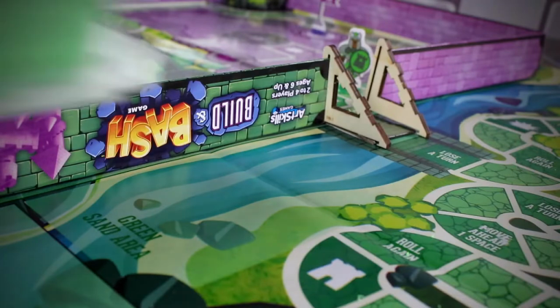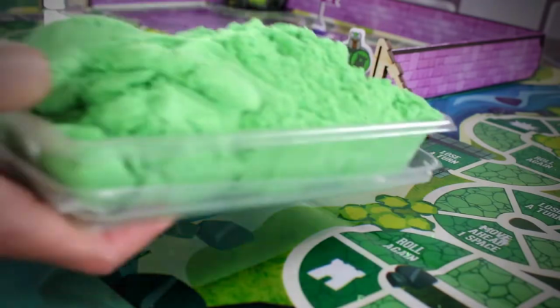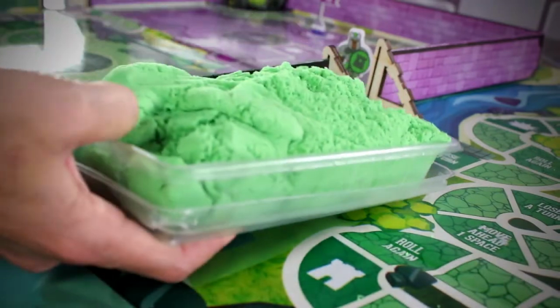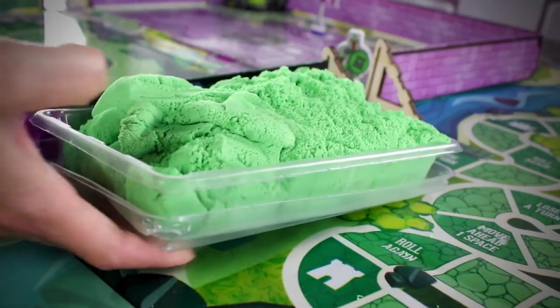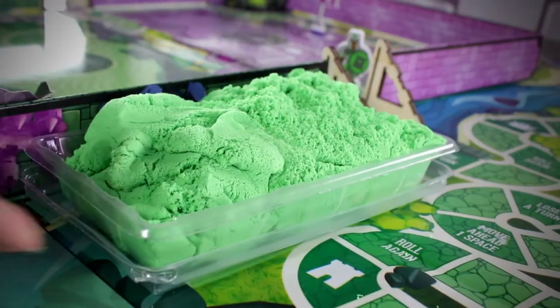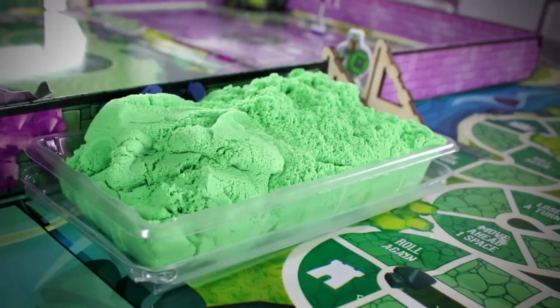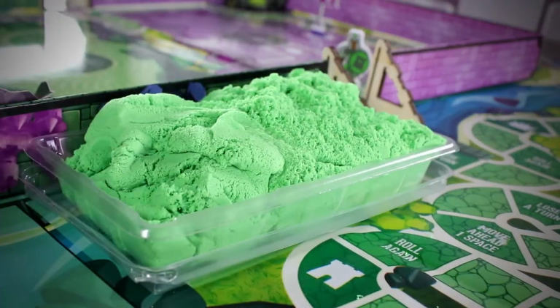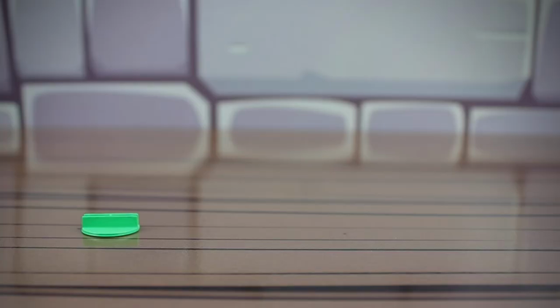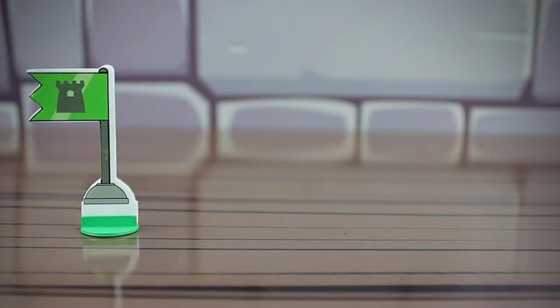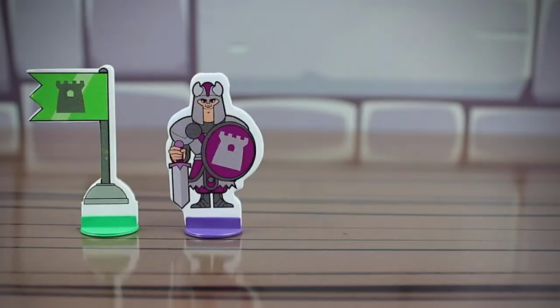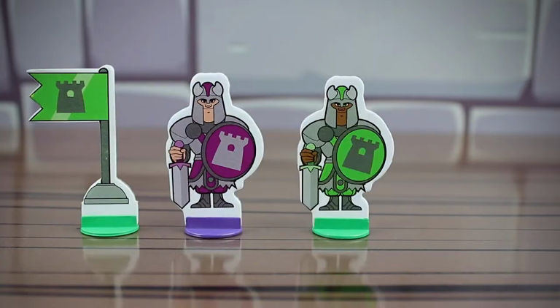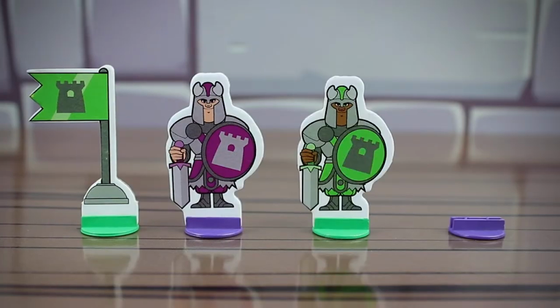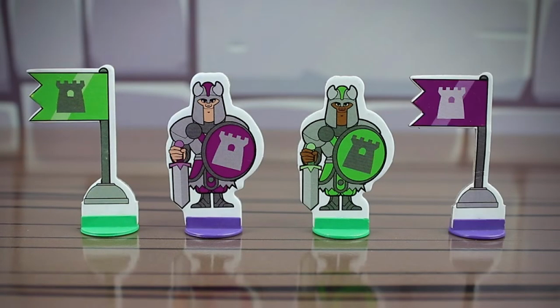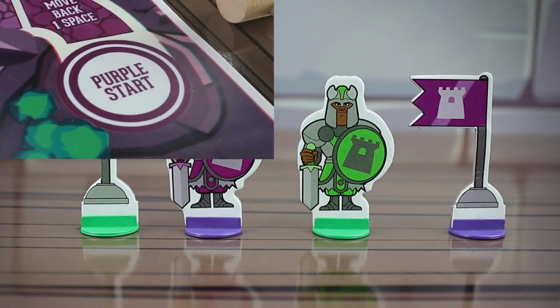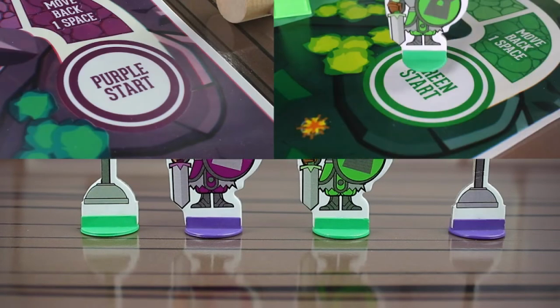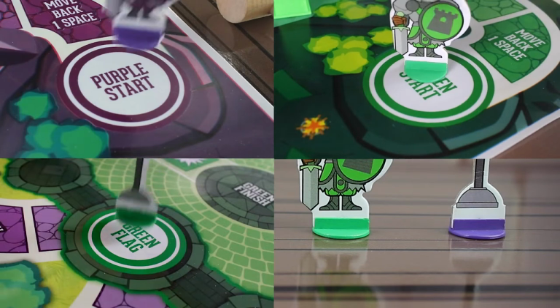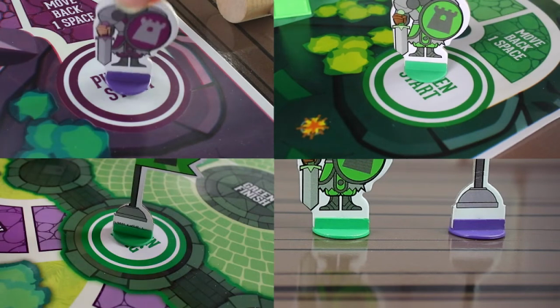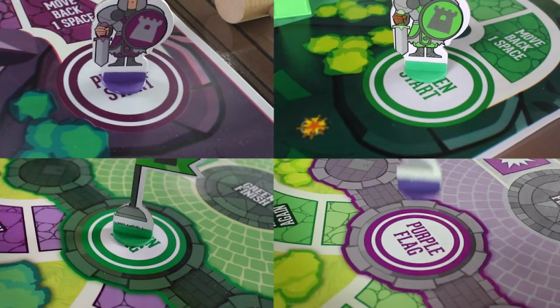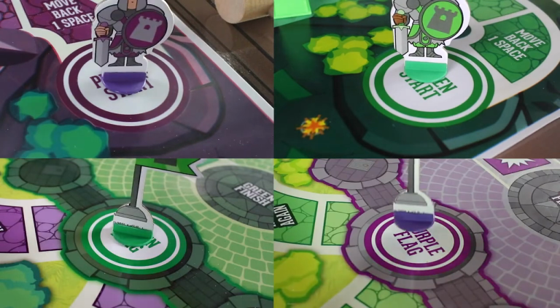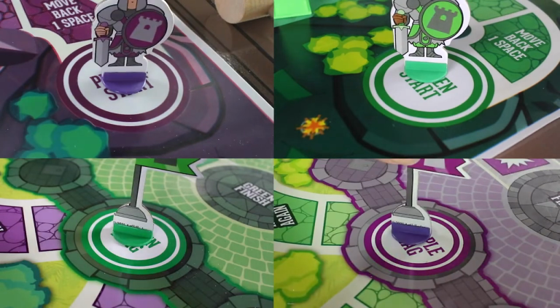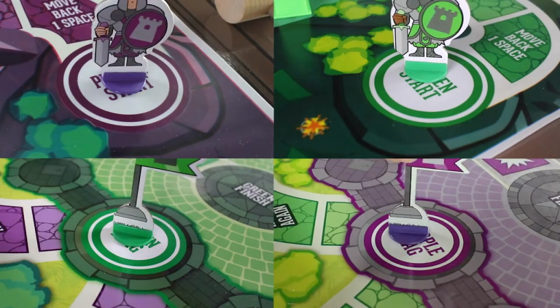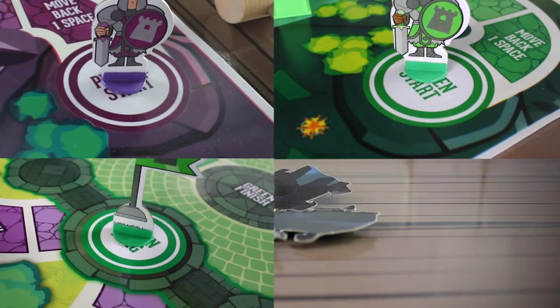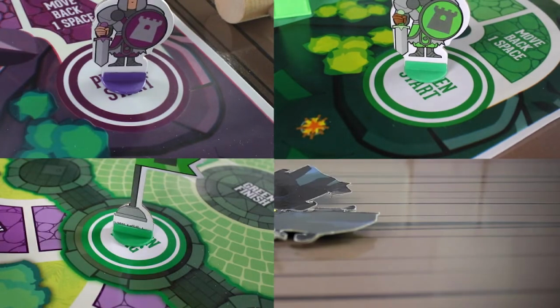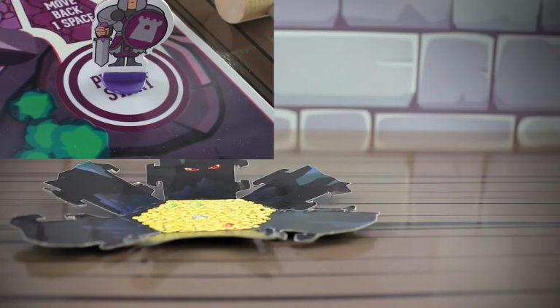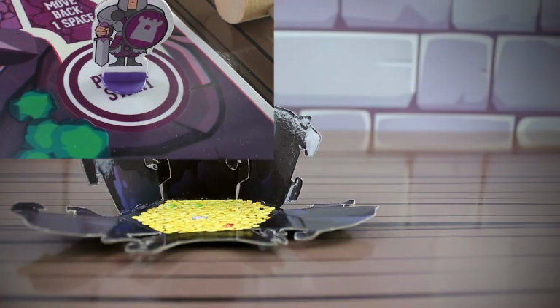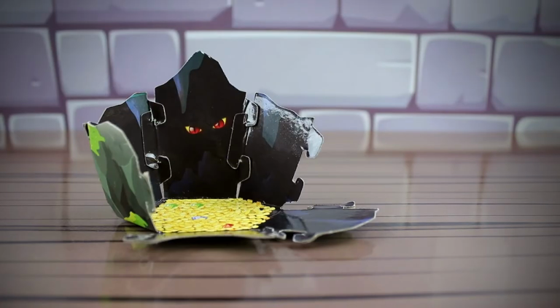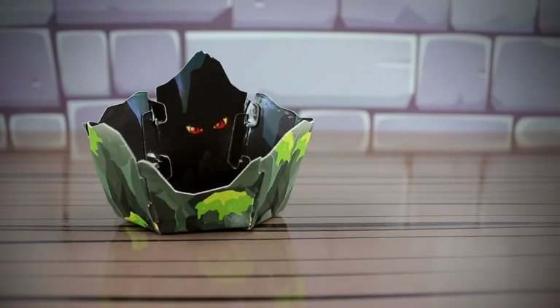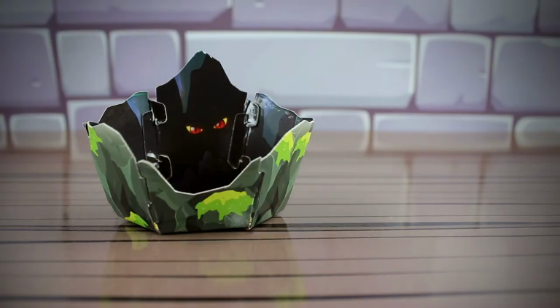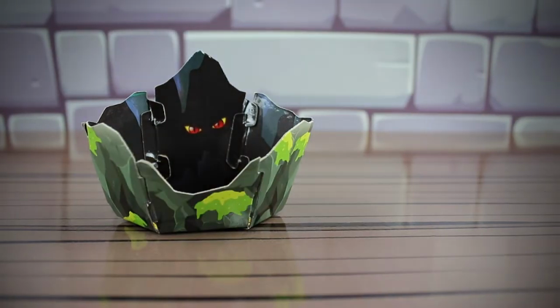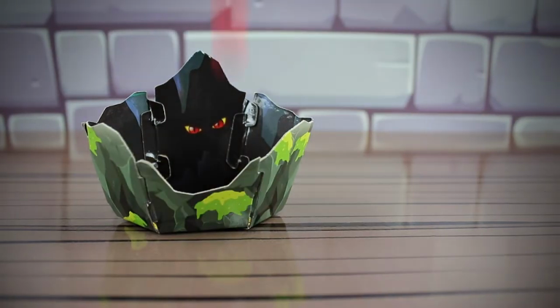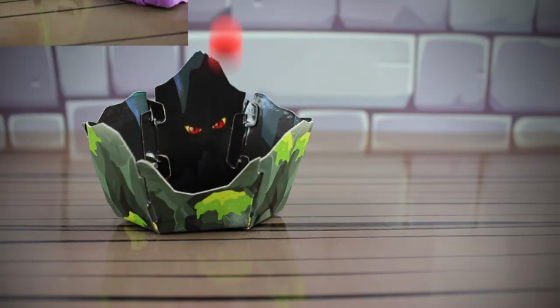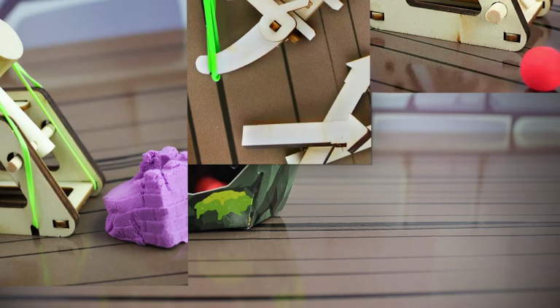Next, place each sand bin on the correct sand area. Then fit the character and flag pieces into the stands and put them in place. Next, assemble the Dragon's Den targets.